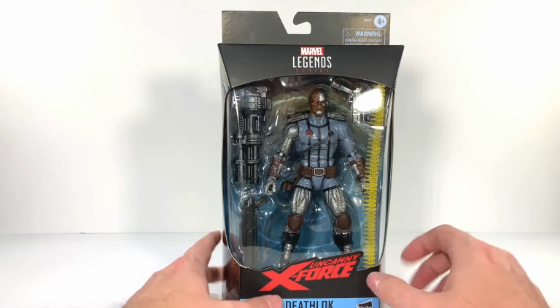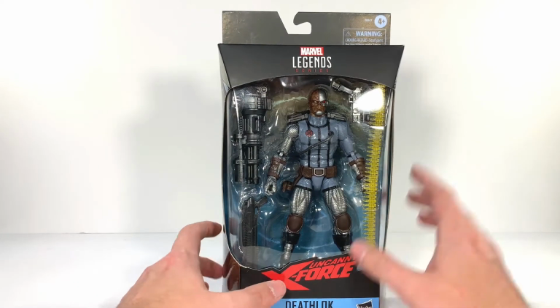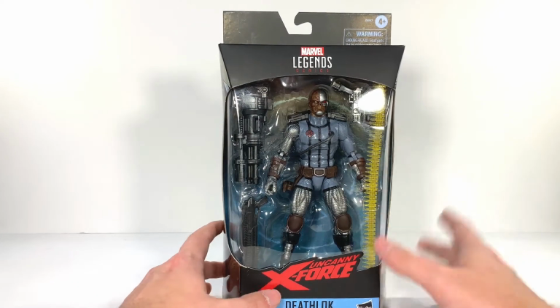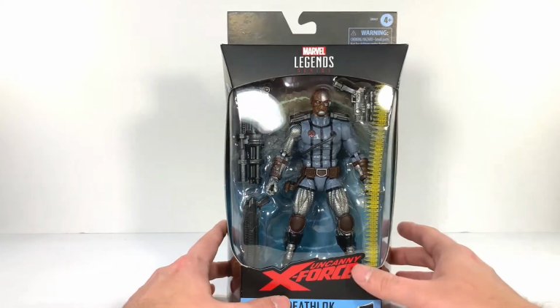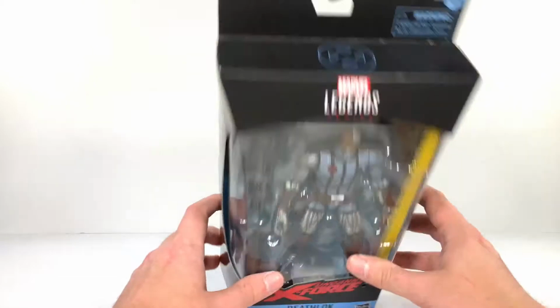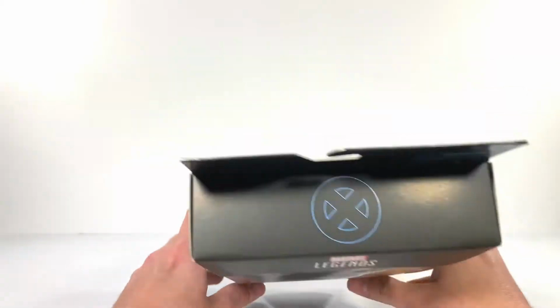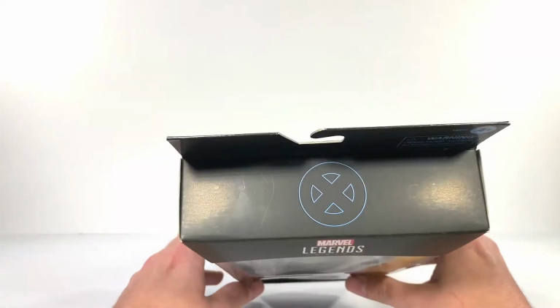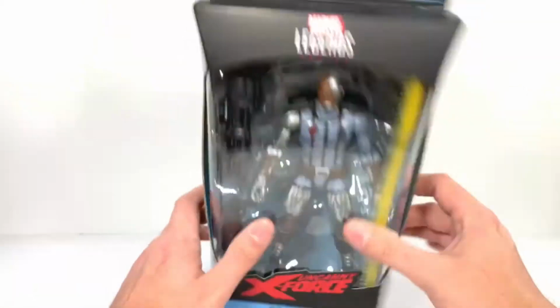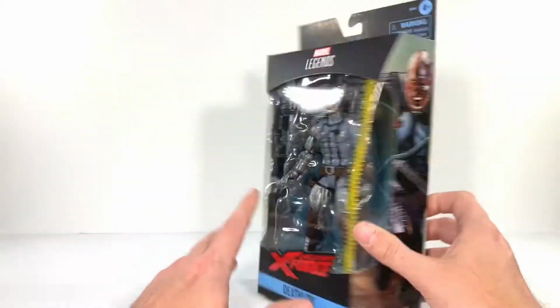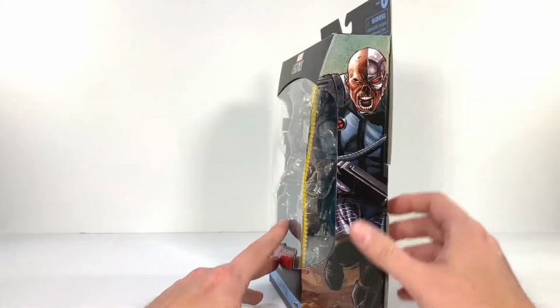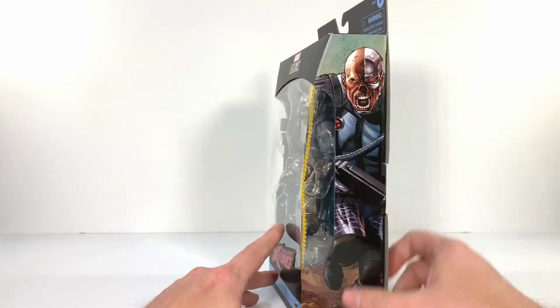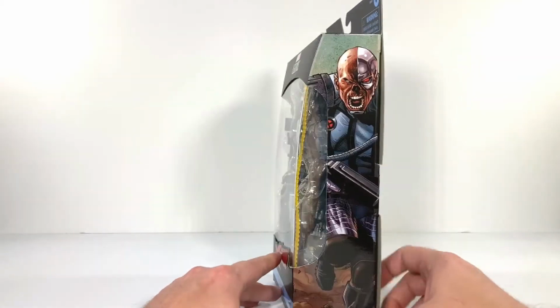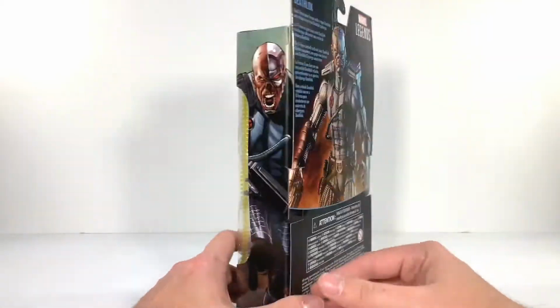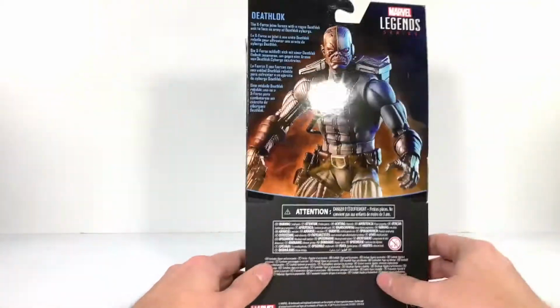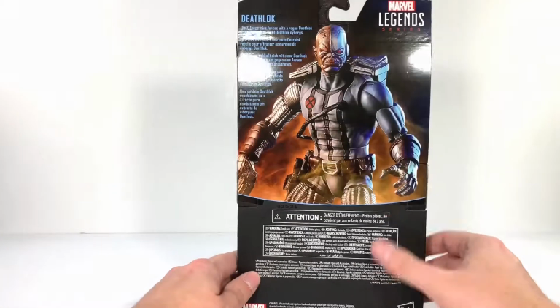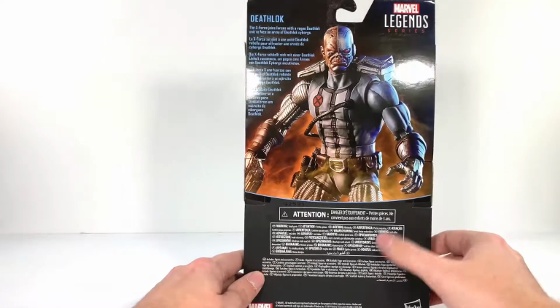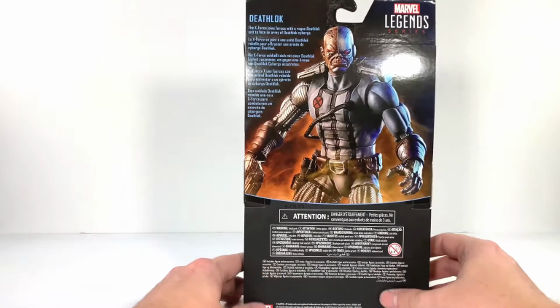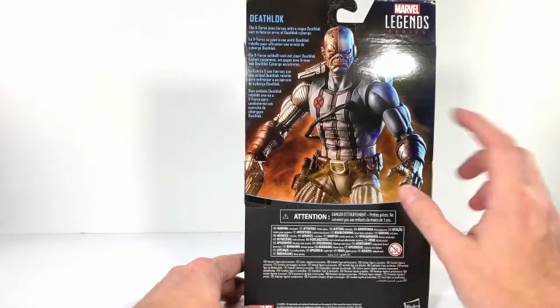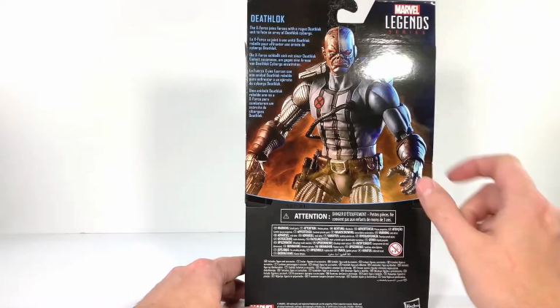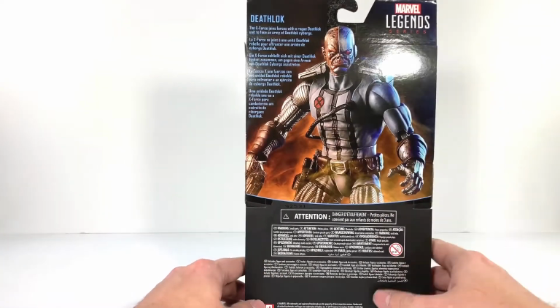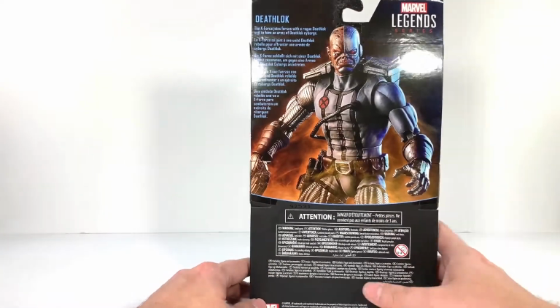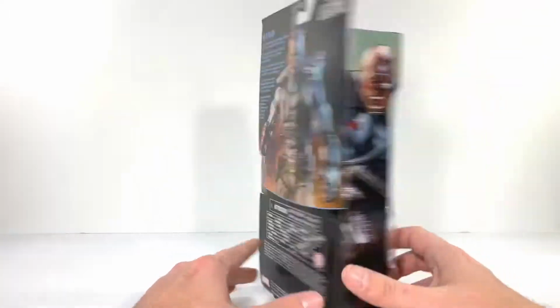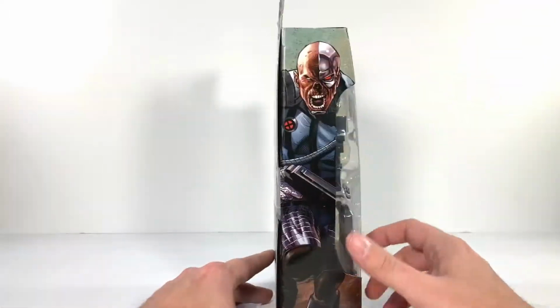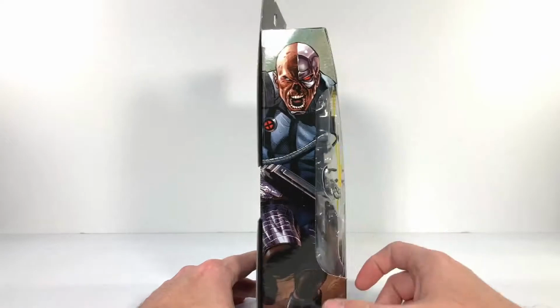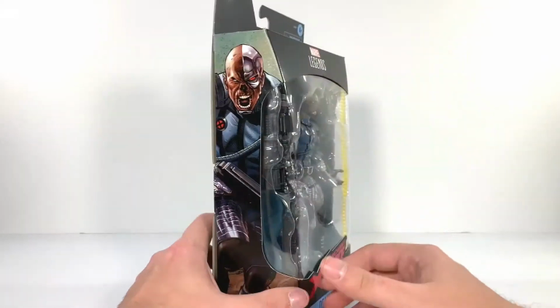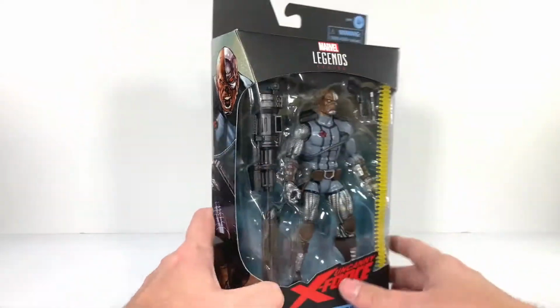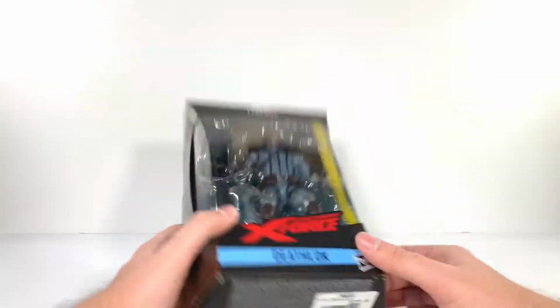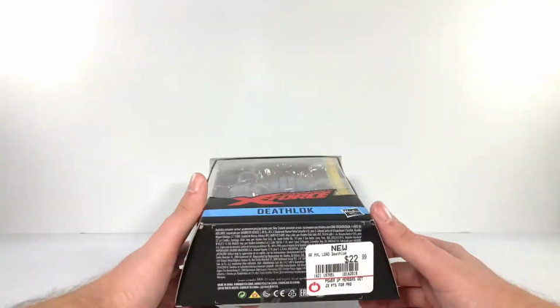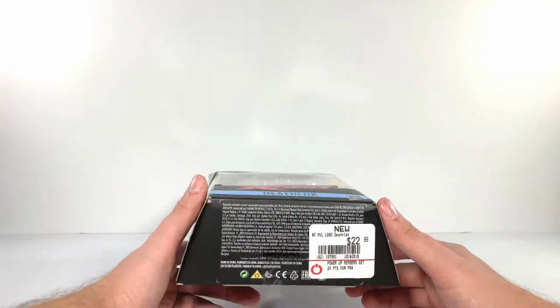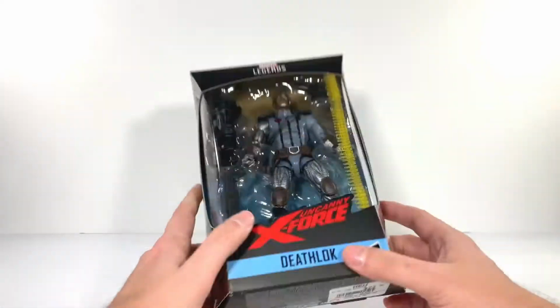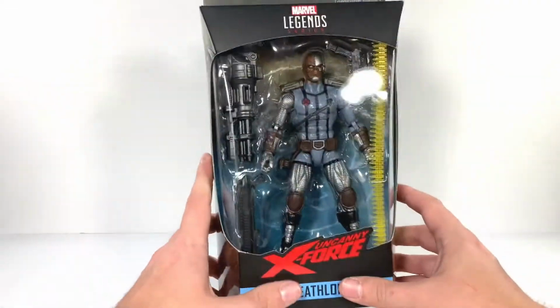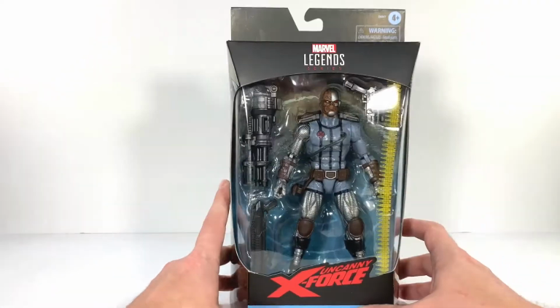It says Deathlok. You got a blue X logo on the top there, a nice image on the side, a good image of the figure right there — that's a nice product shot. Same image on that side and on the bottom.